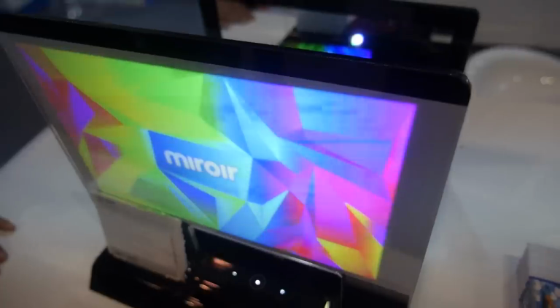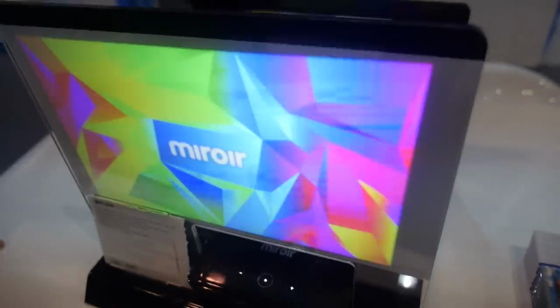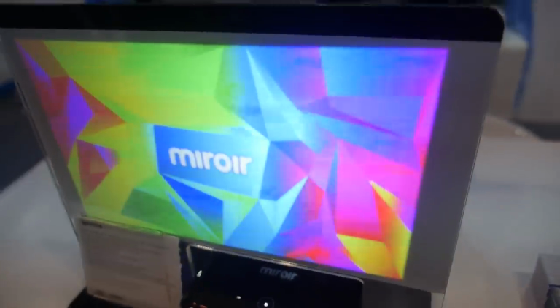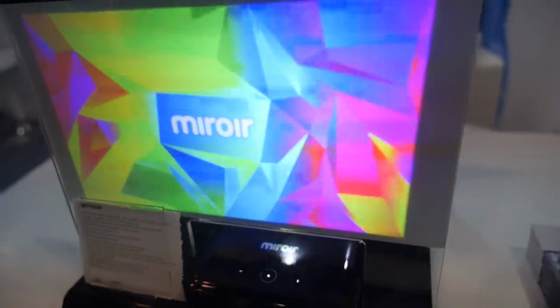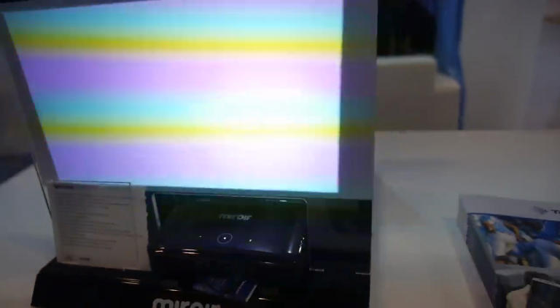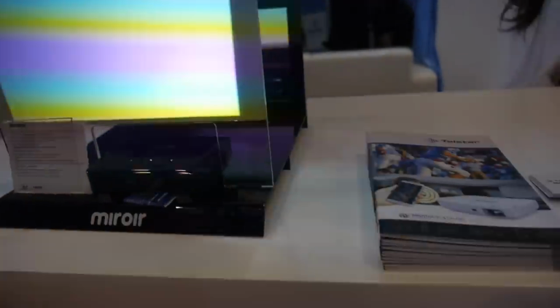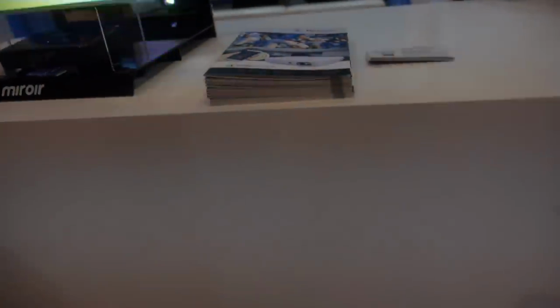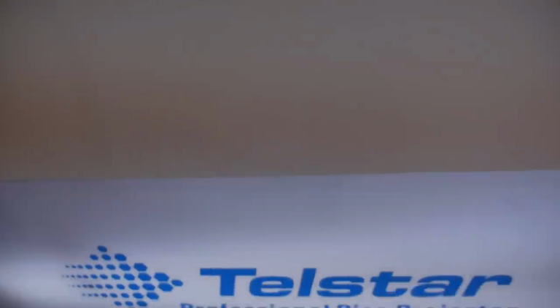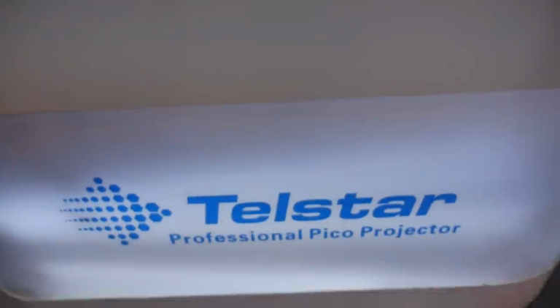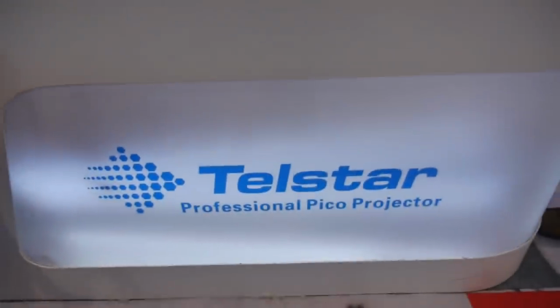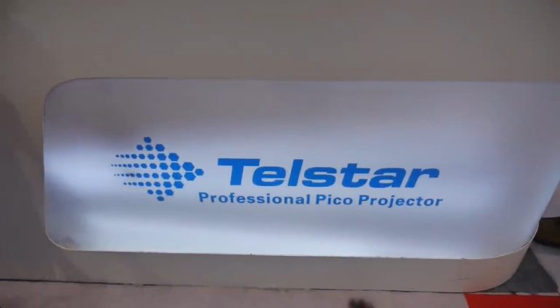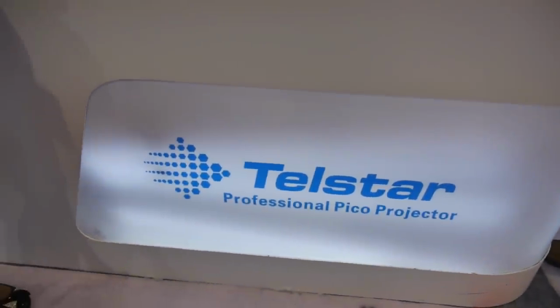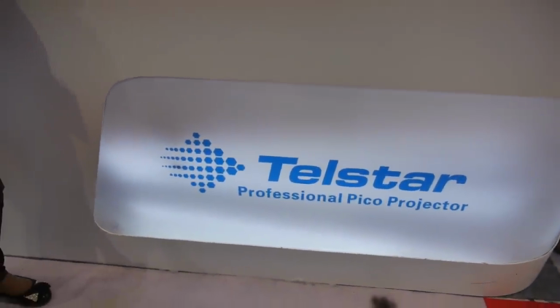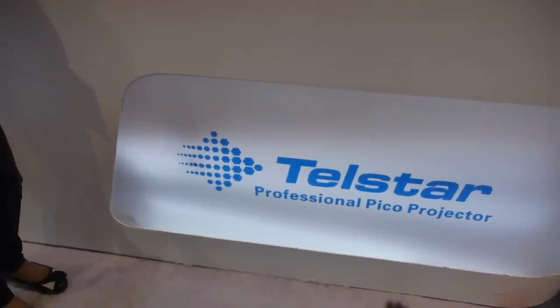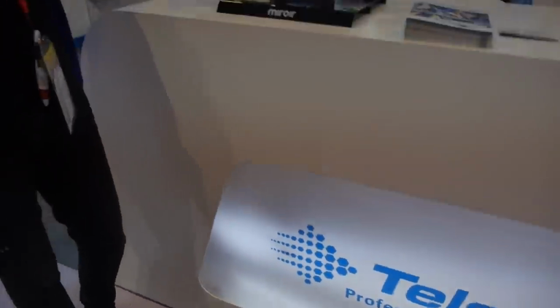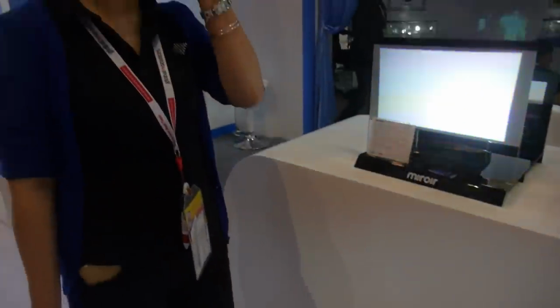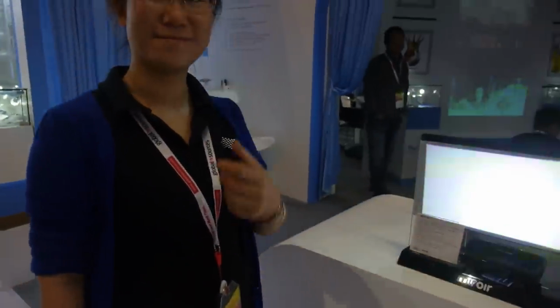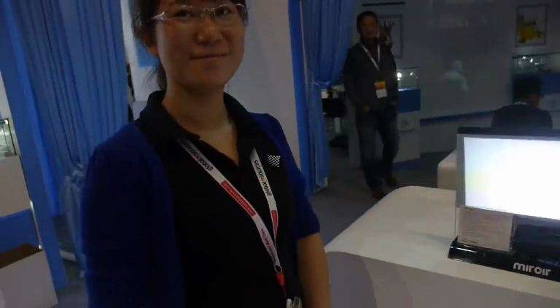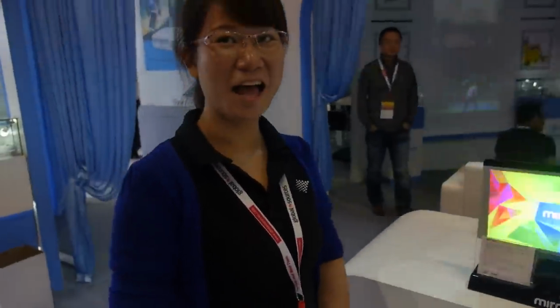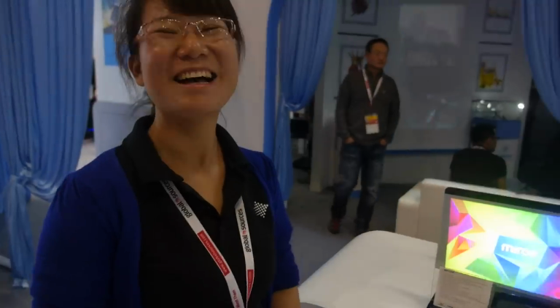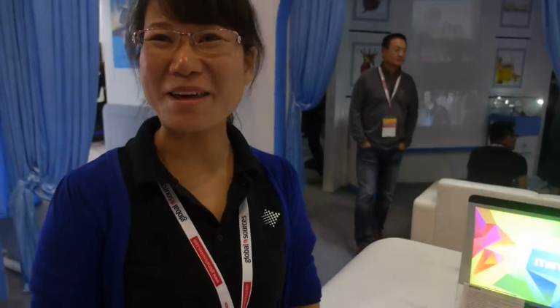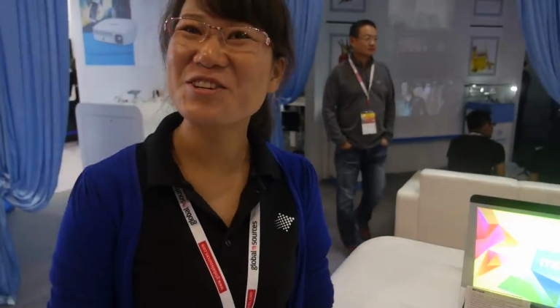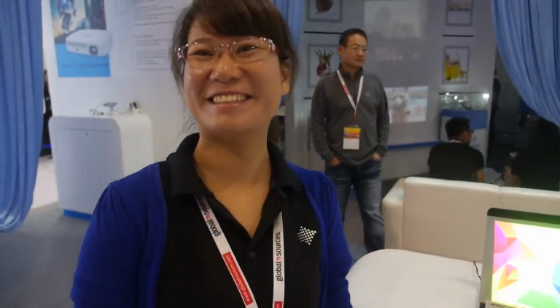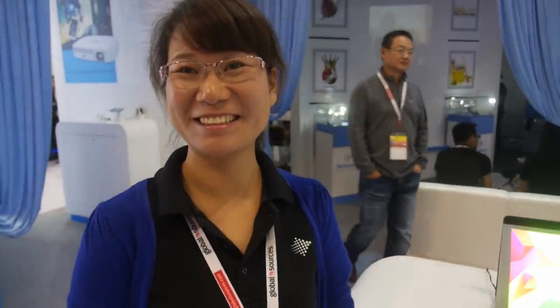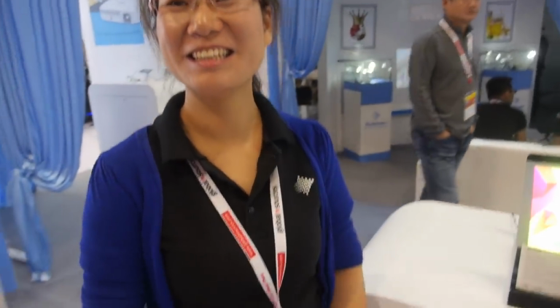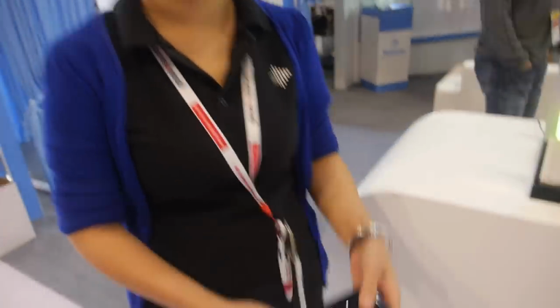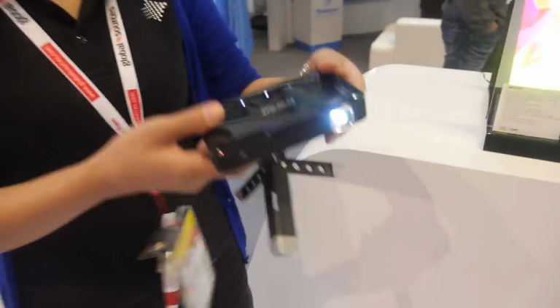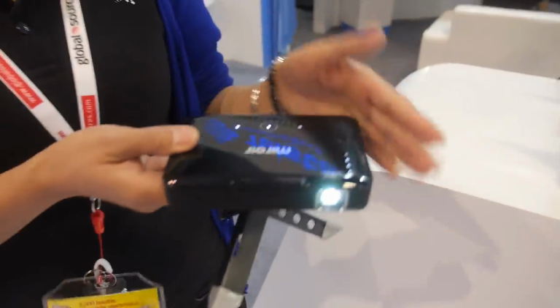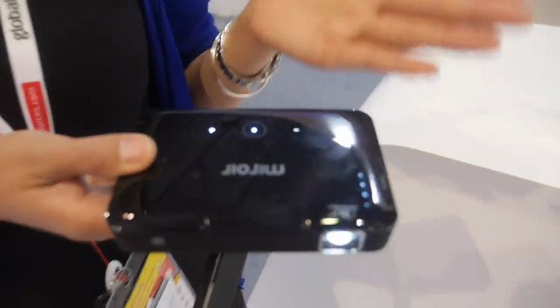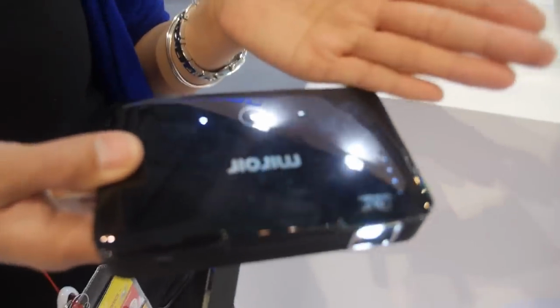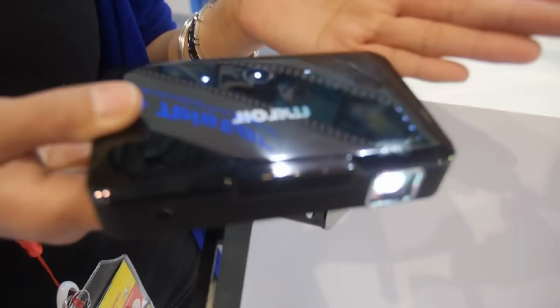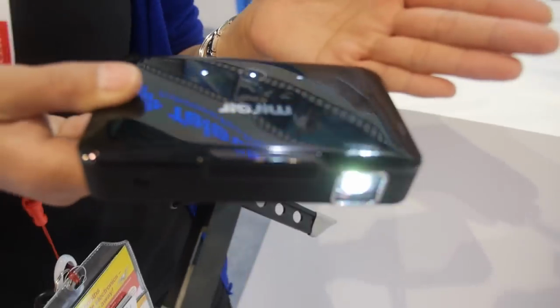Here we have the Miroir from Telstar — a professional Pico projector company. My name is Joey, and this is a new model Wi-Fi projector.